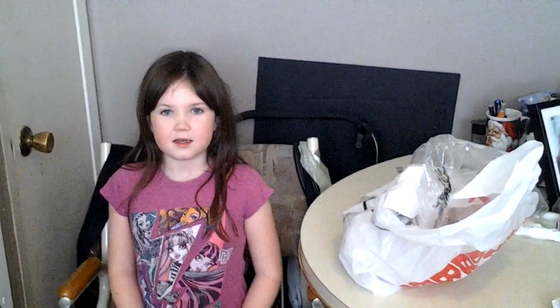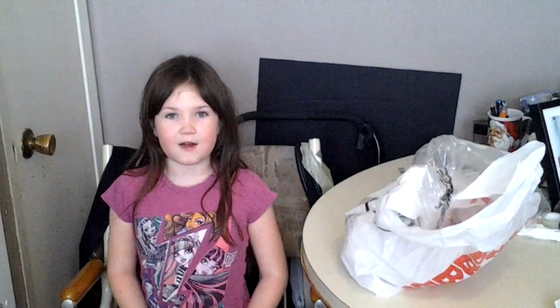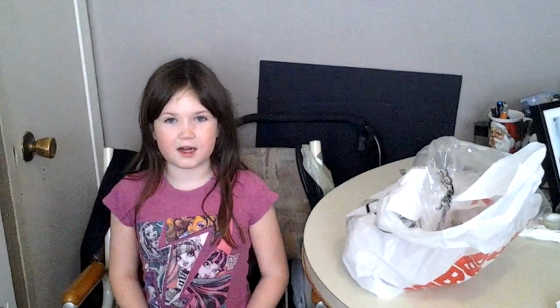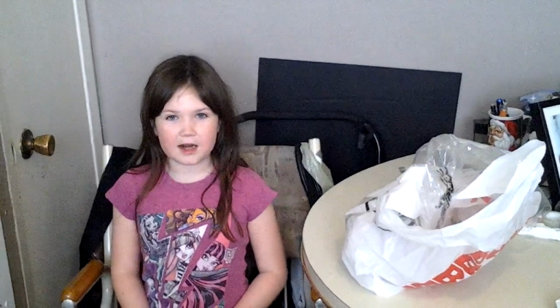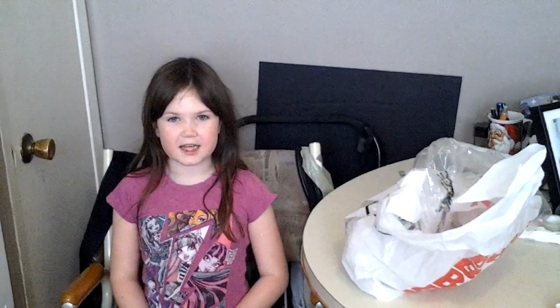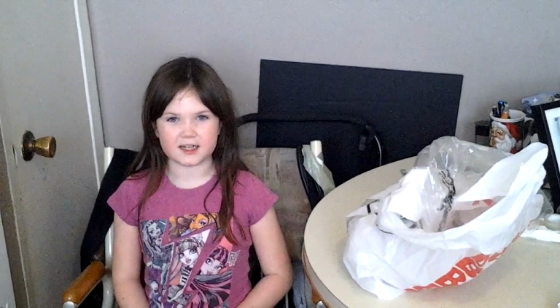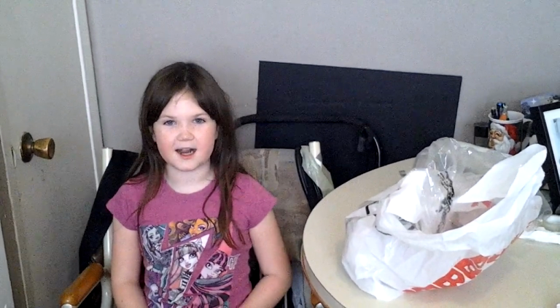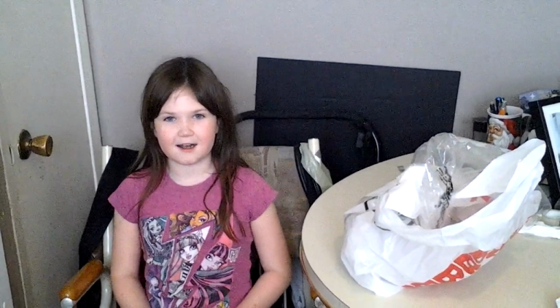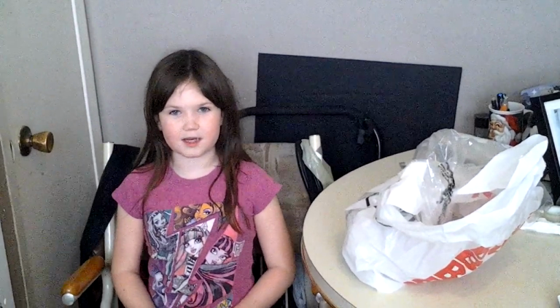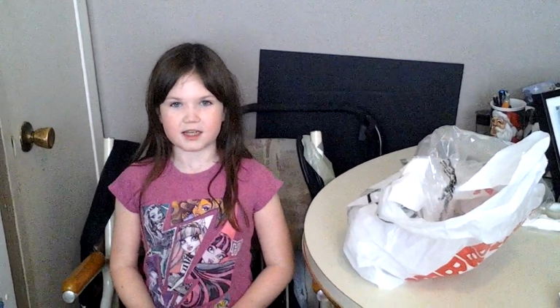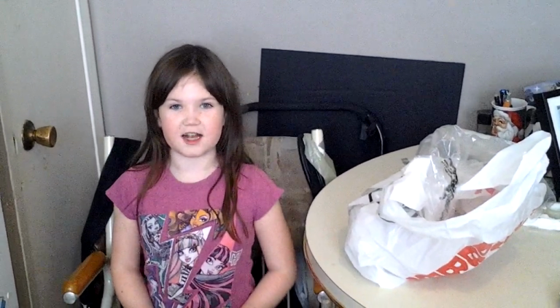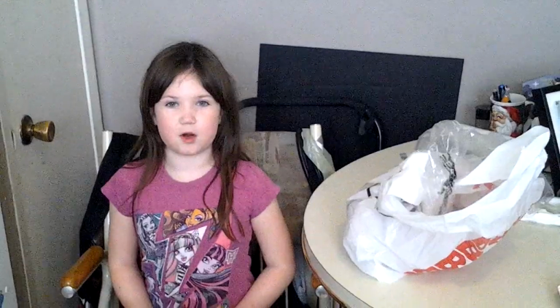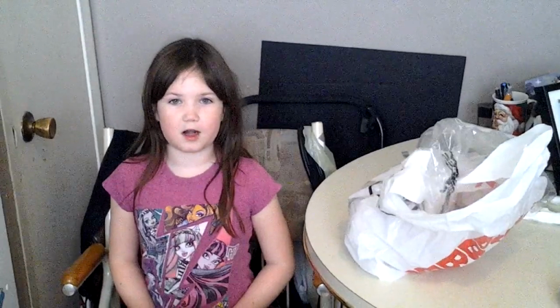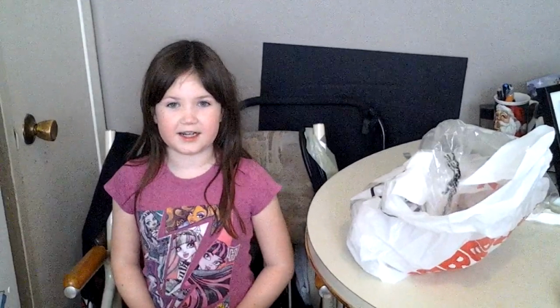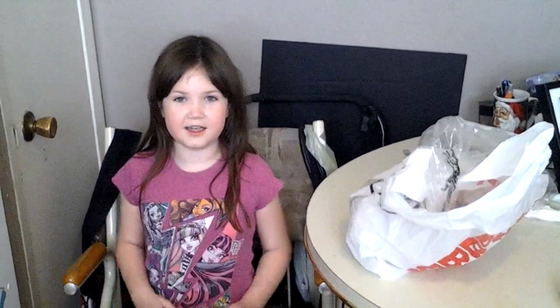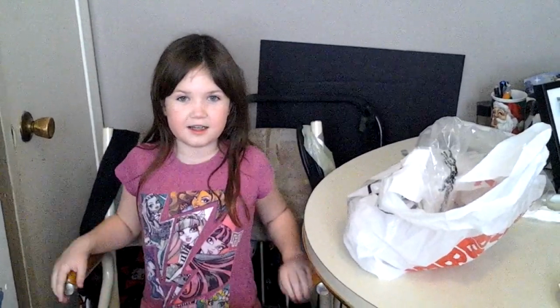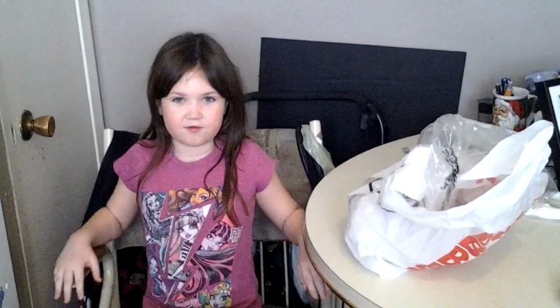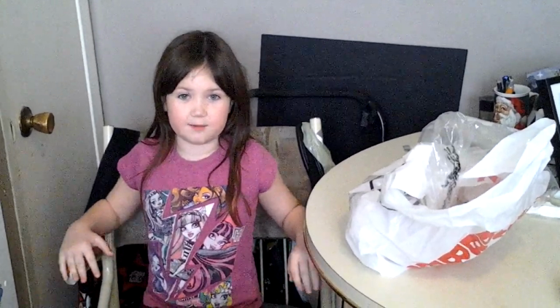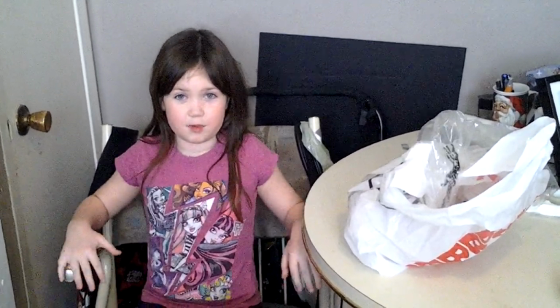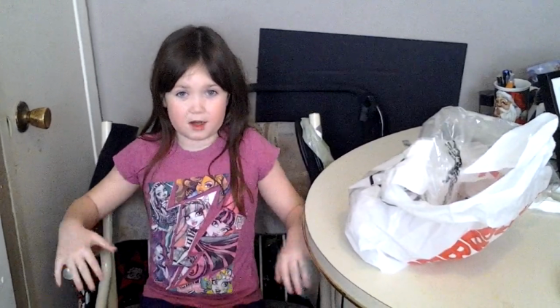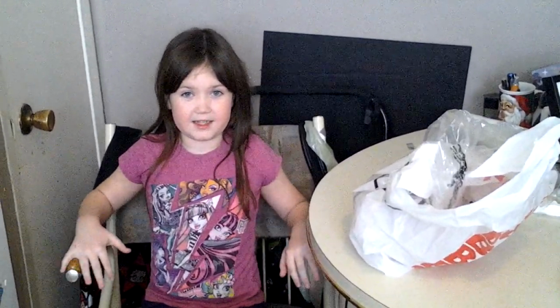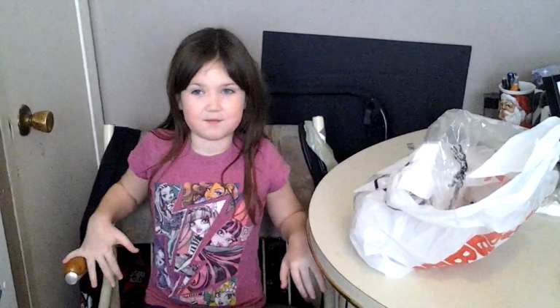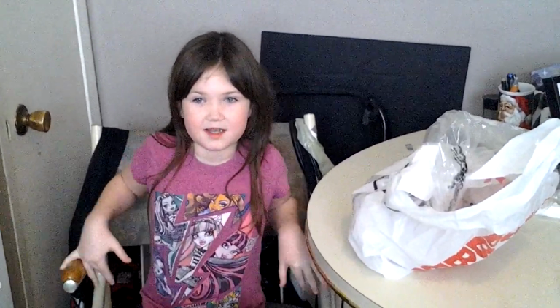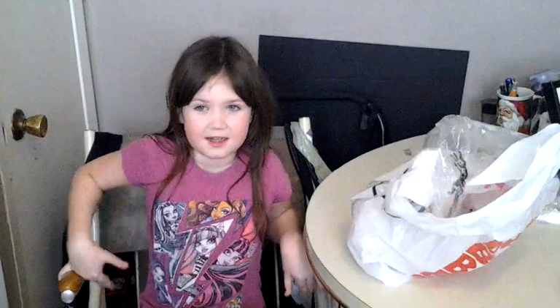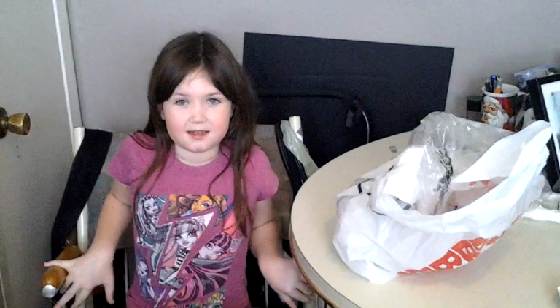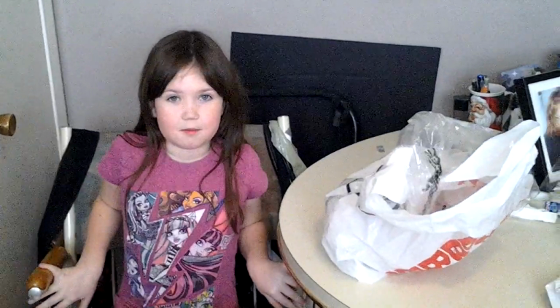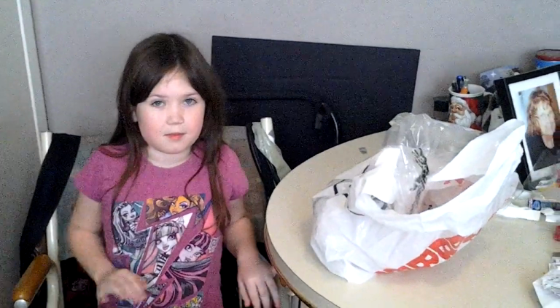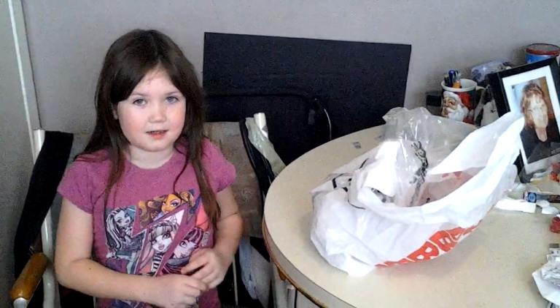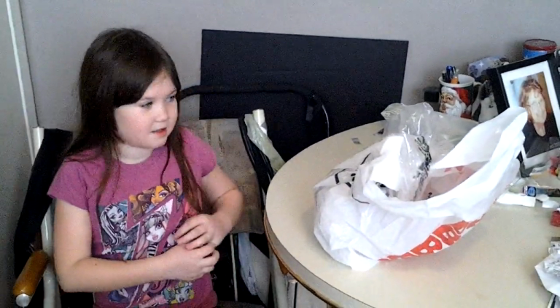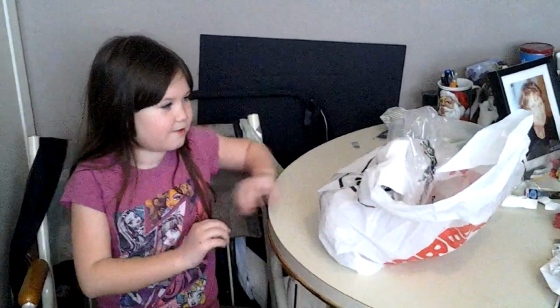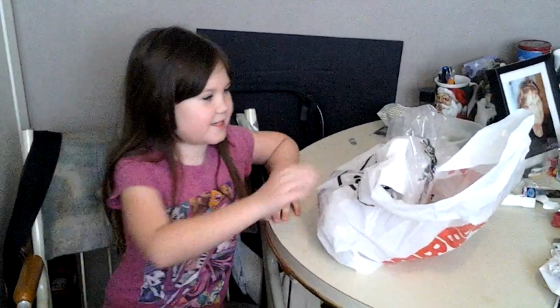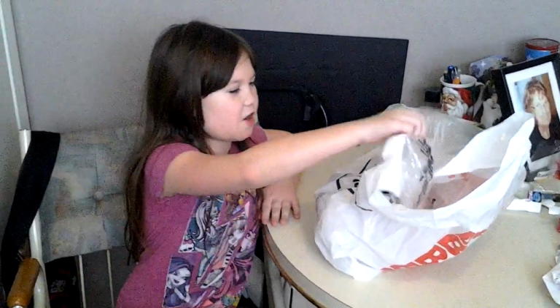Hi everybody, my name is Caitlin and today I'm going to be trying some bulk barn candy — random bulk barn candy. So let's get started.